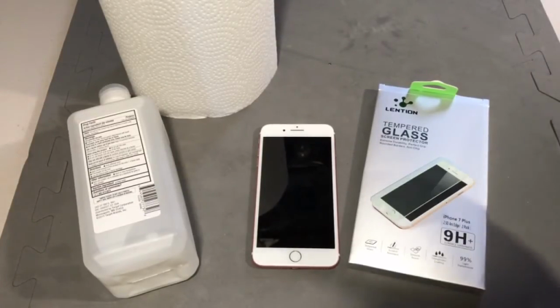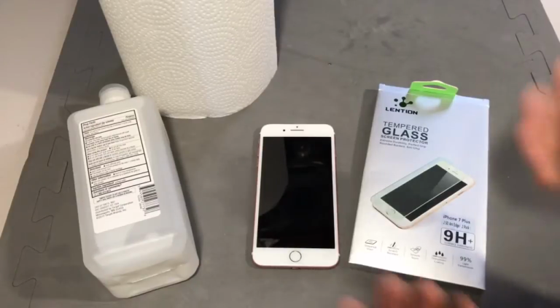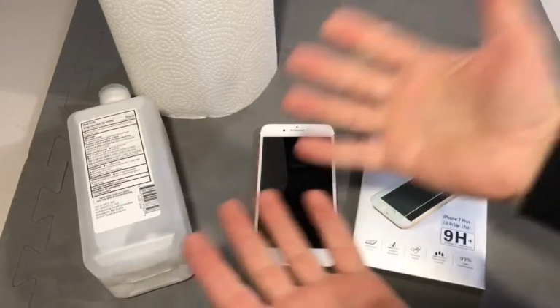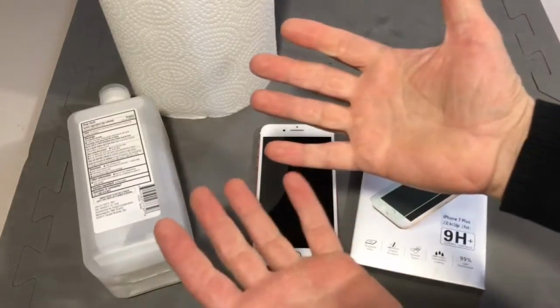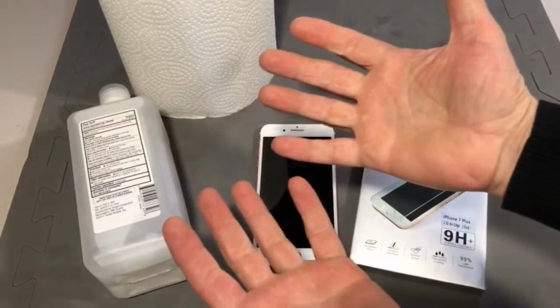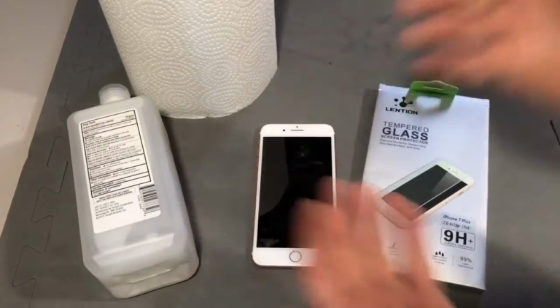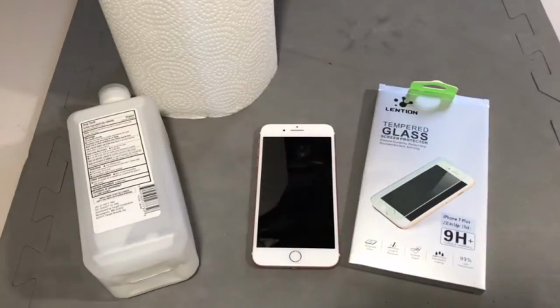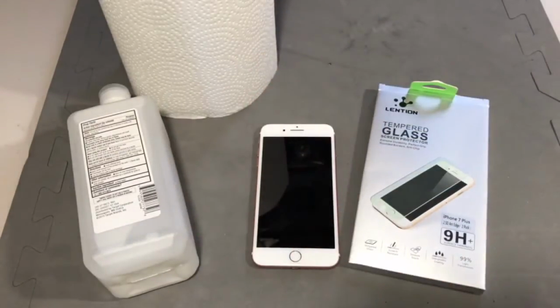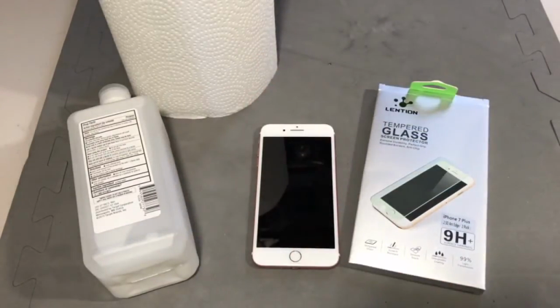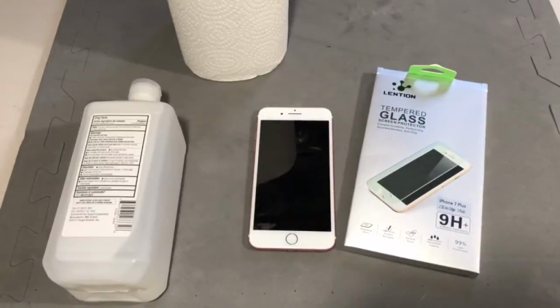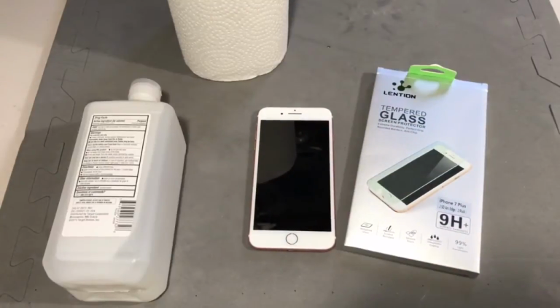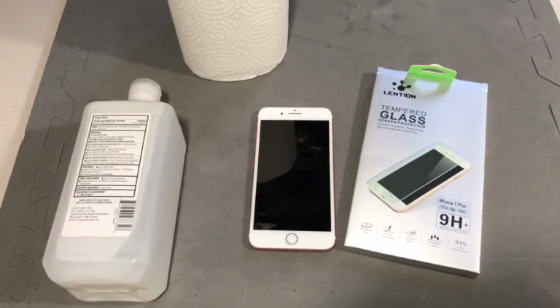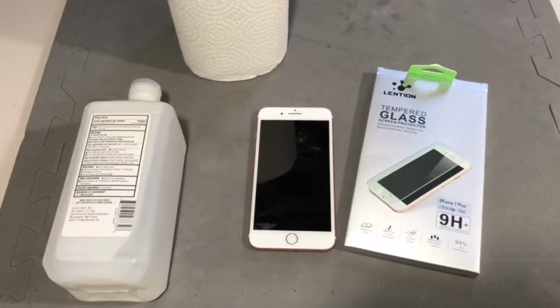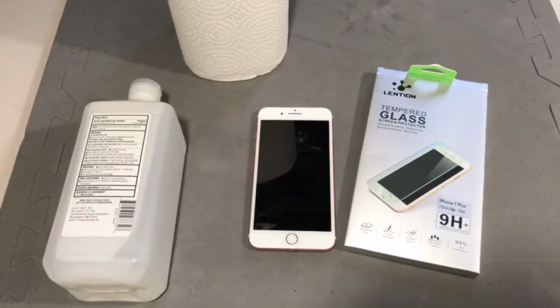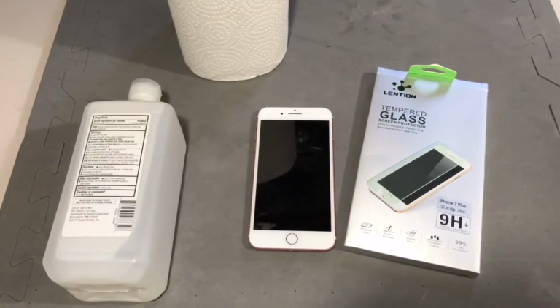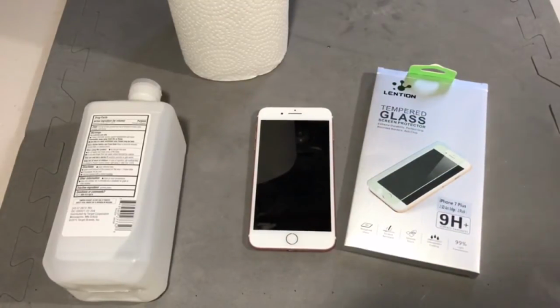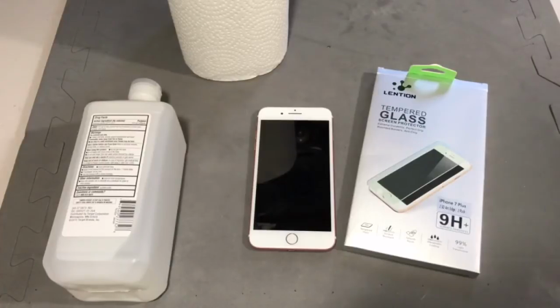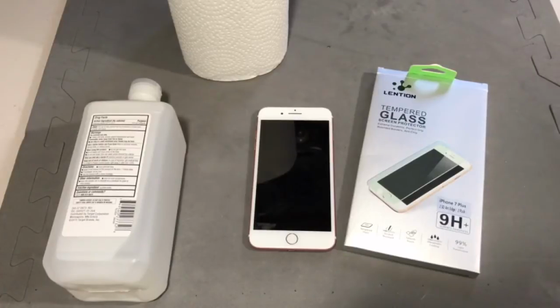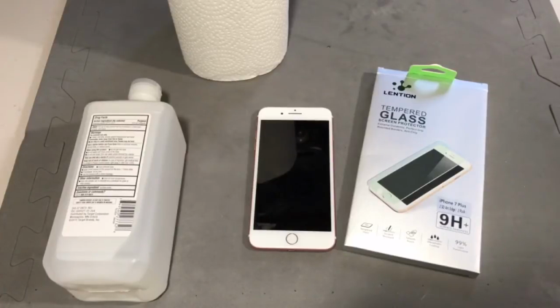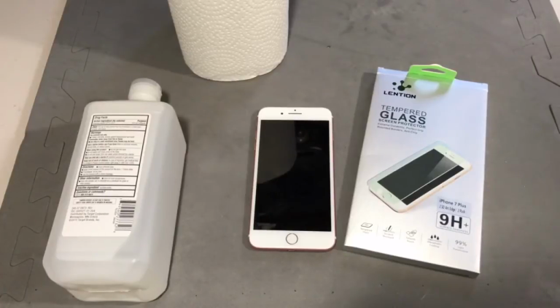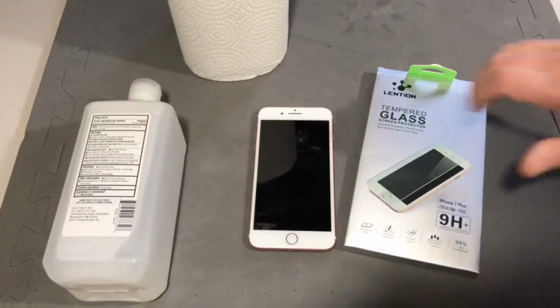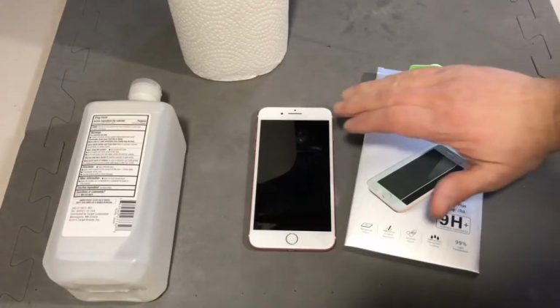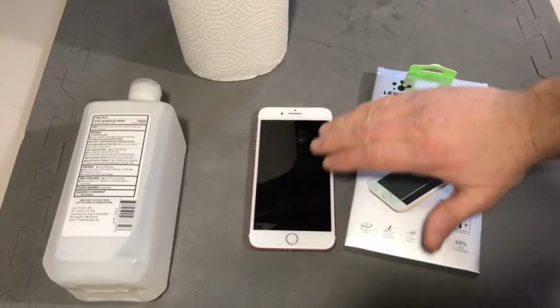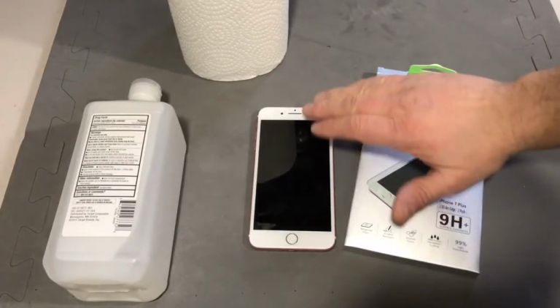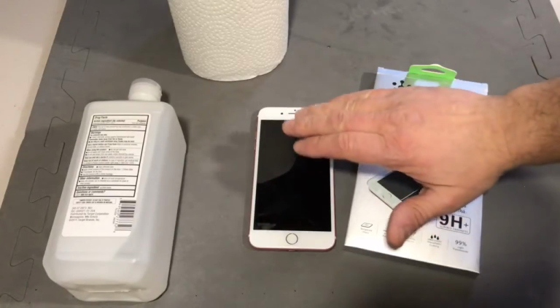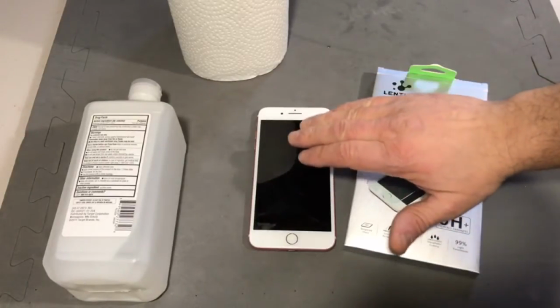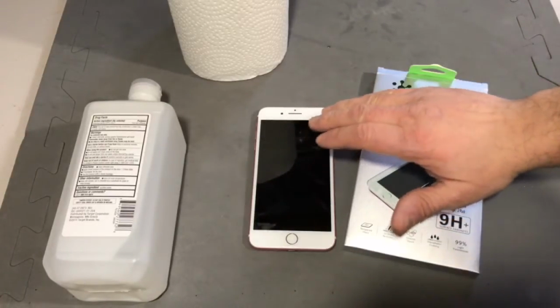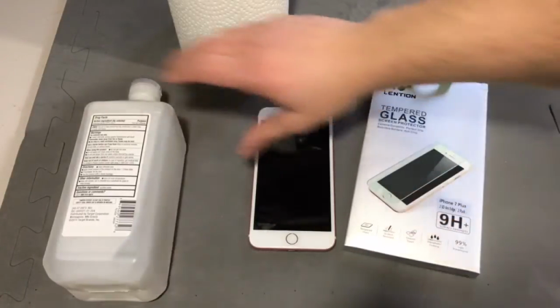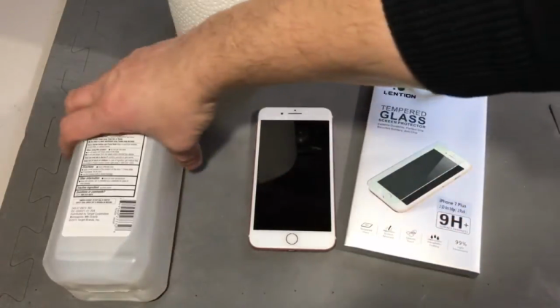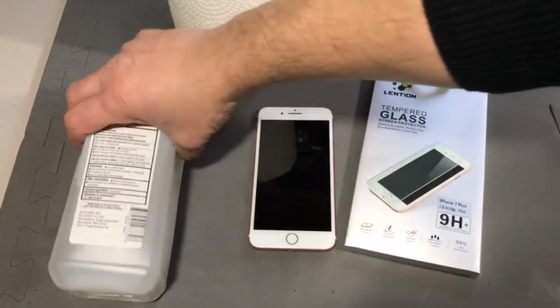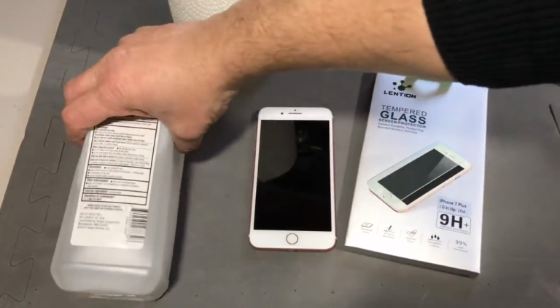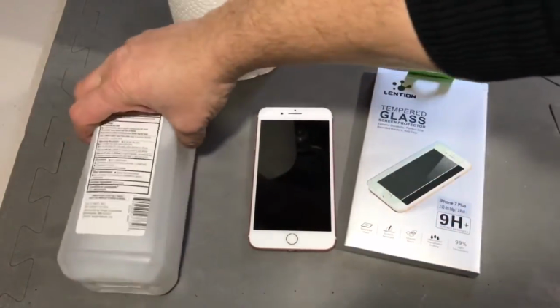The first thing you want to do before you start any of this is make sure you wash your hands. The next thing you're going to want to do is remove any impurities from the screen.